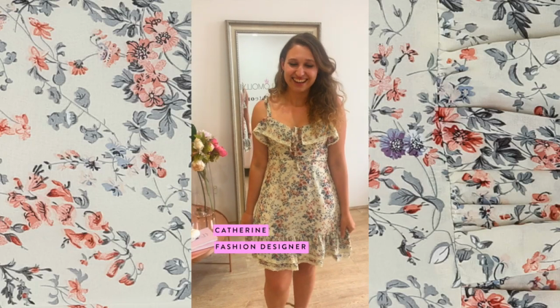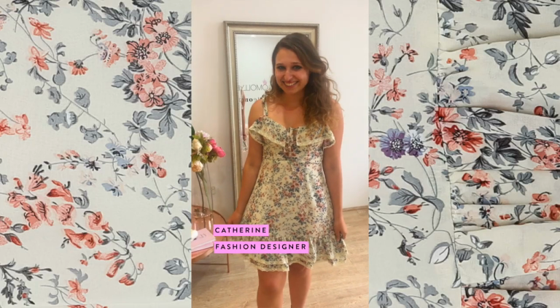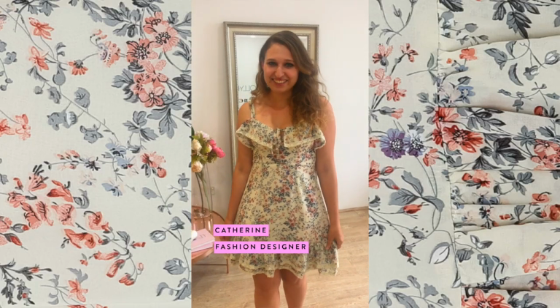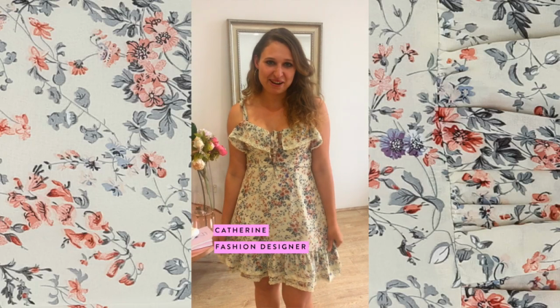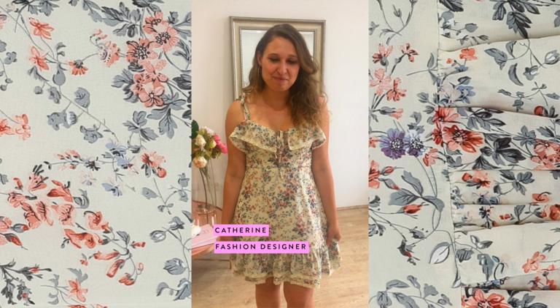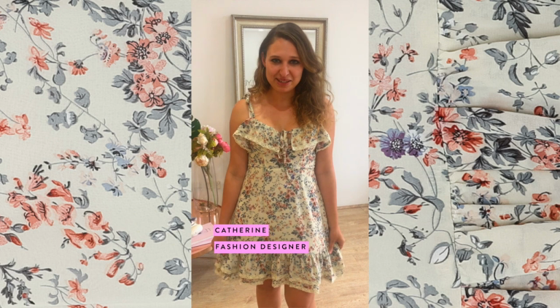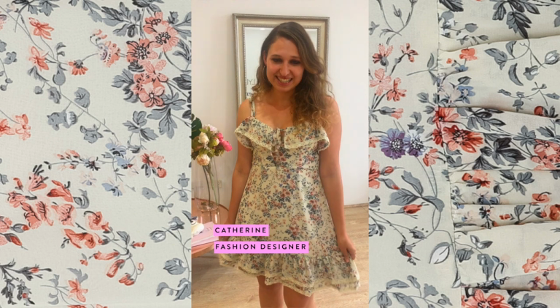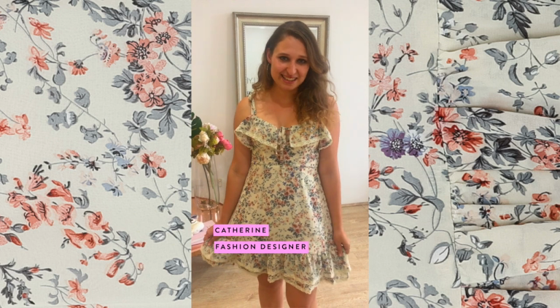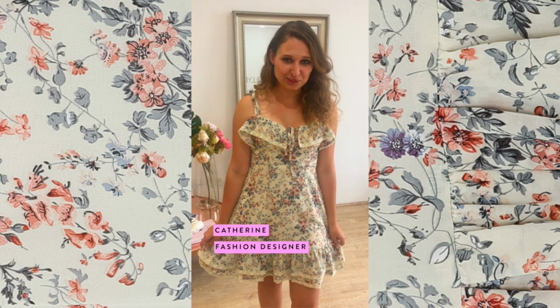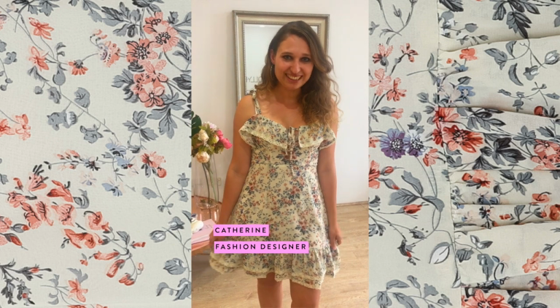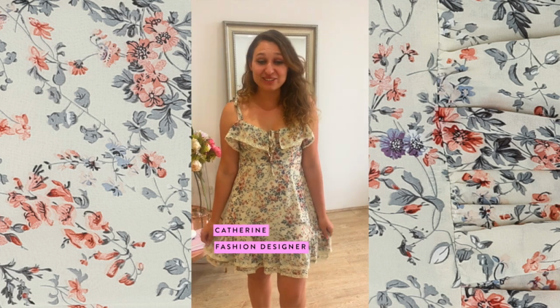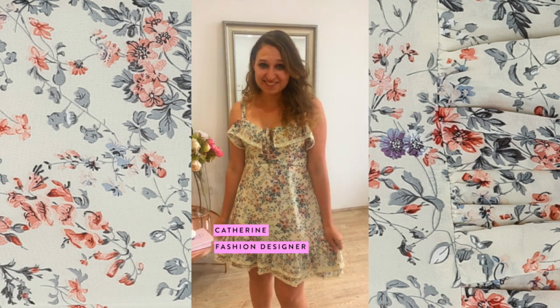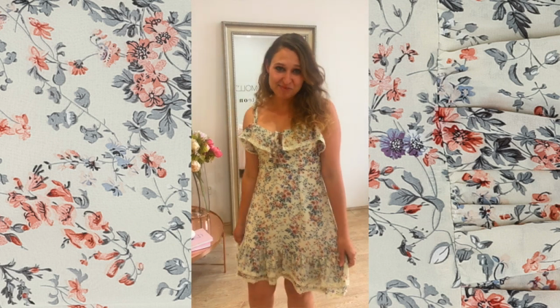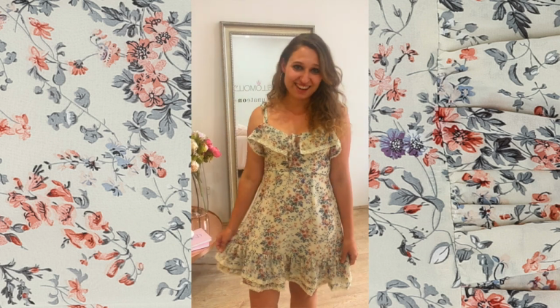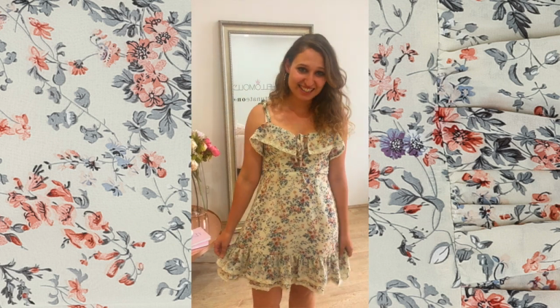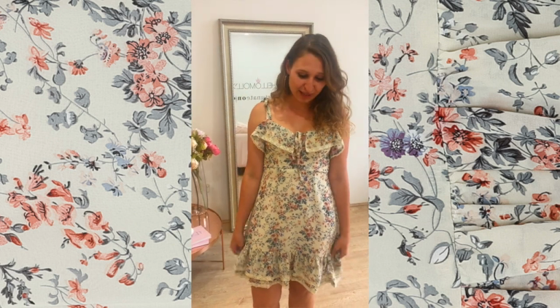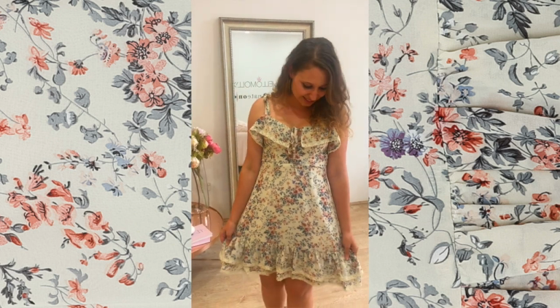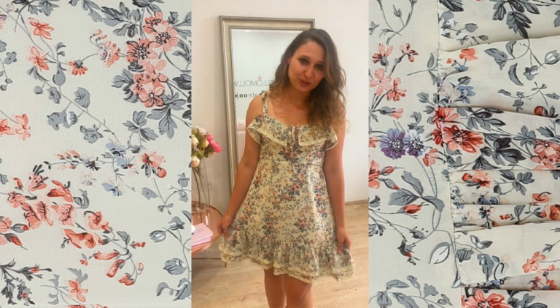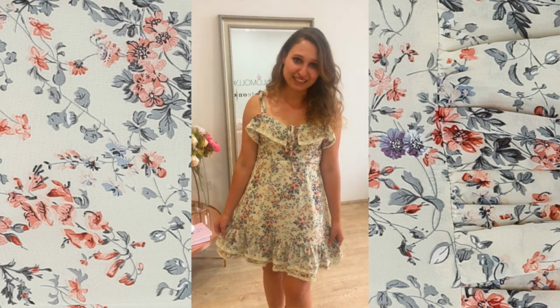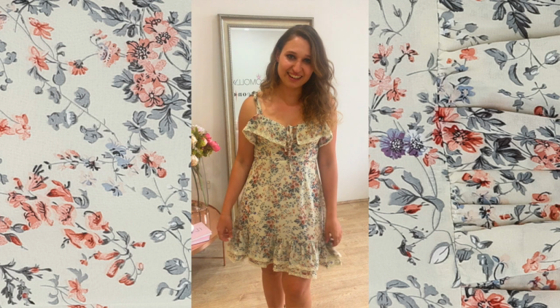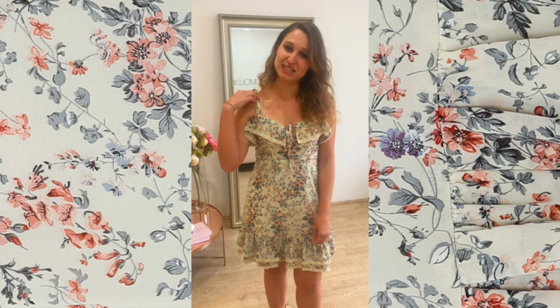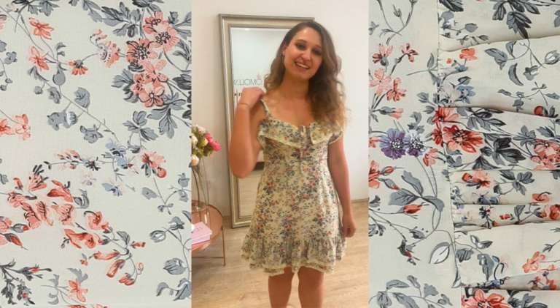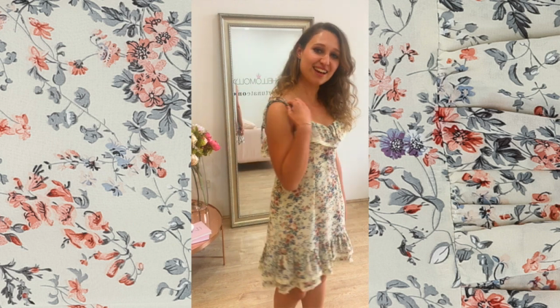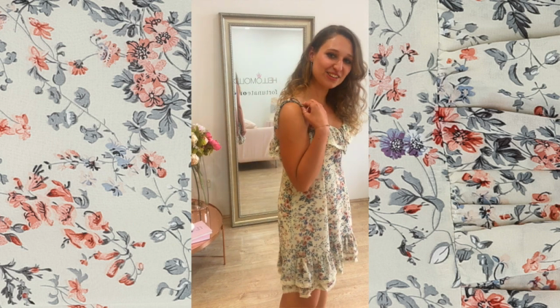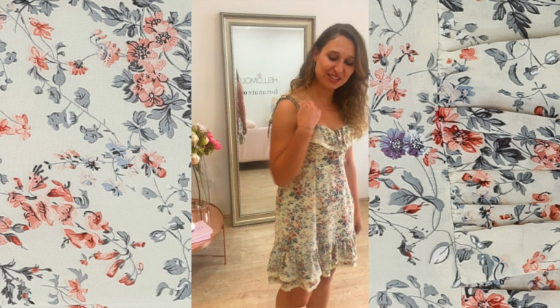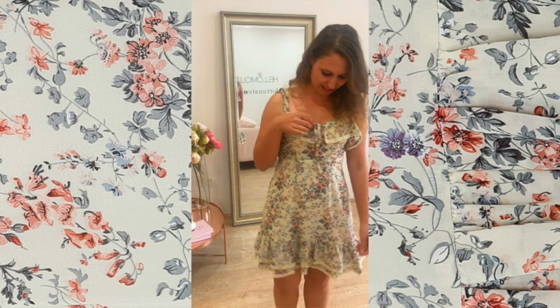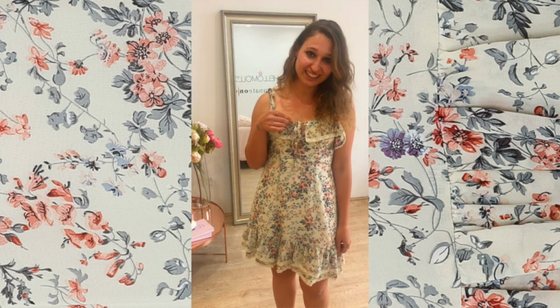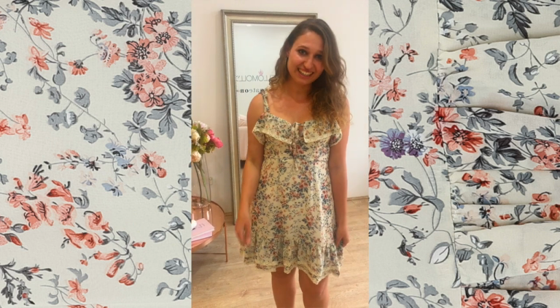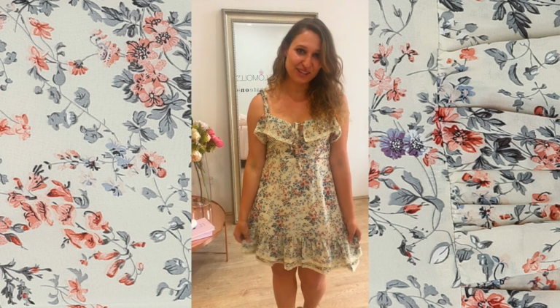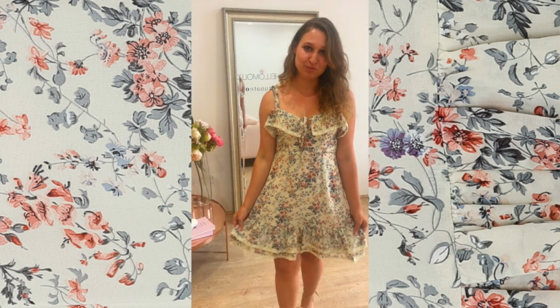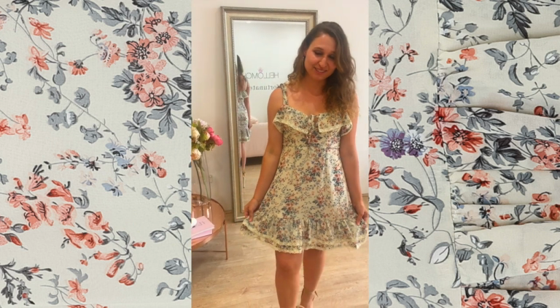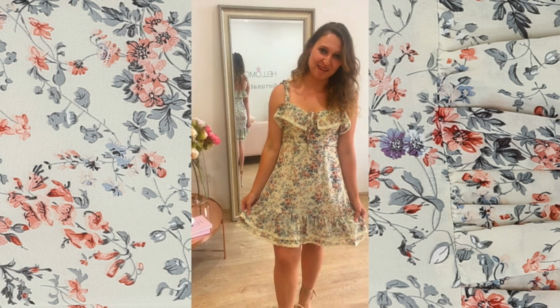Hi, I'm Catherine. I'm wearing a piece of me dress in a size small. I really love this summery style dress. It's perfect in the tonal print. I particularly love the ties on the shoulder and at the front, and also the double ruffle on the hem.